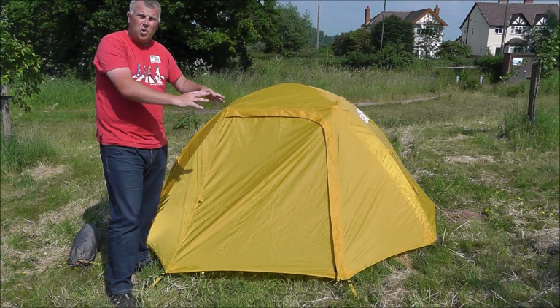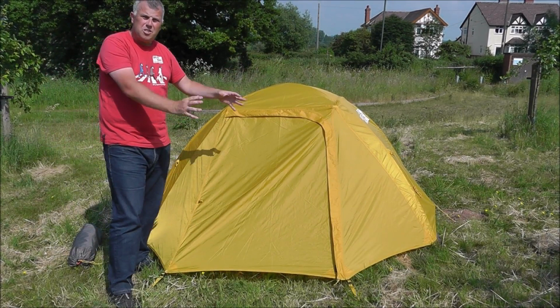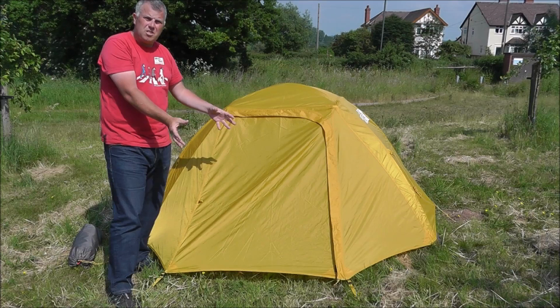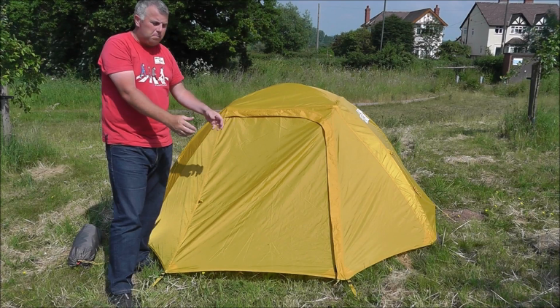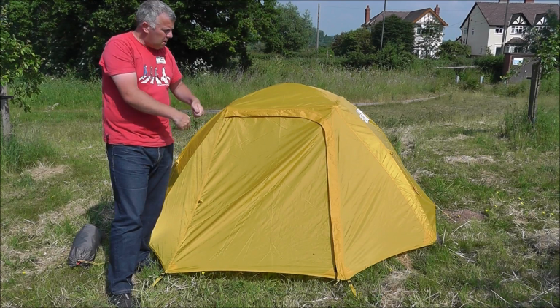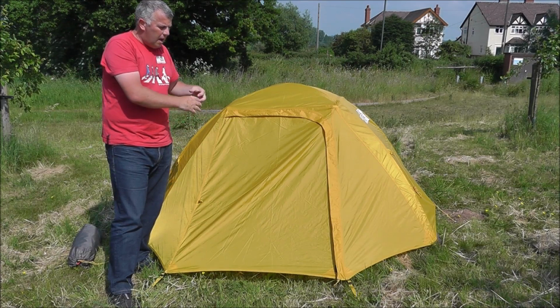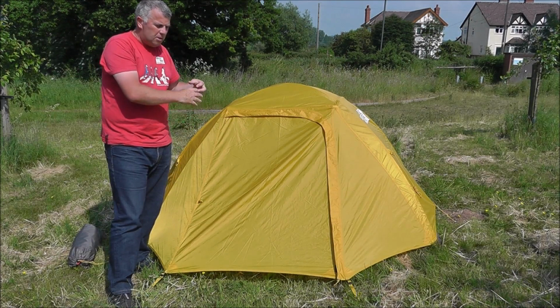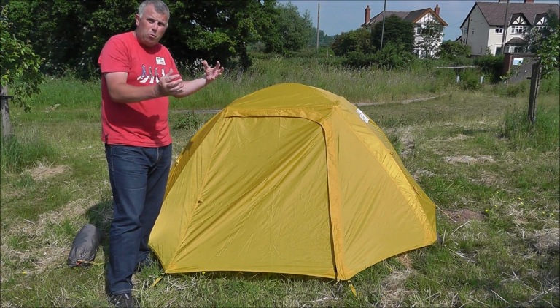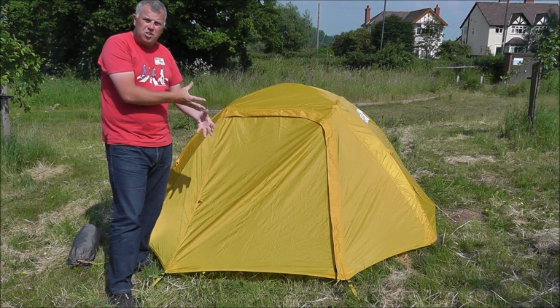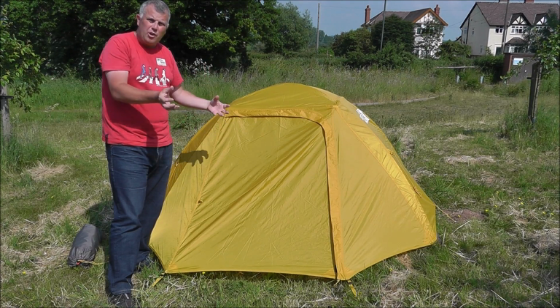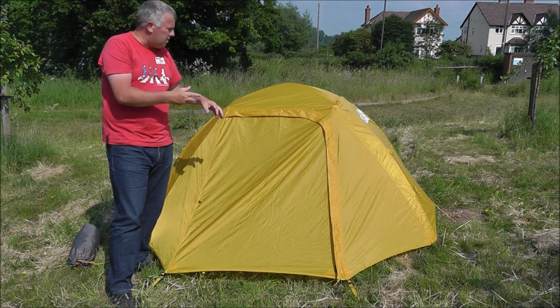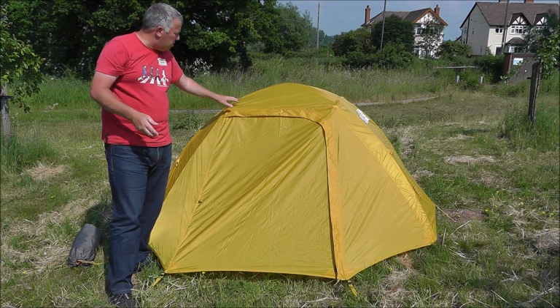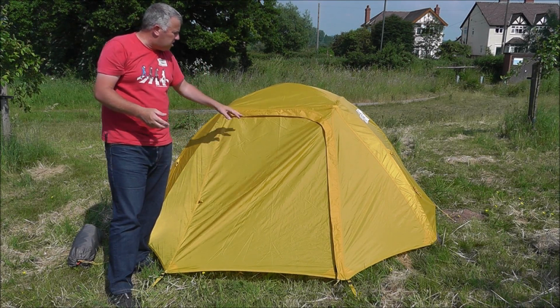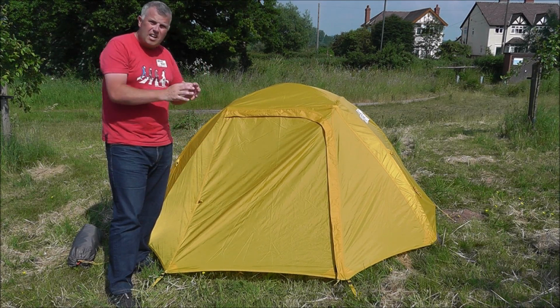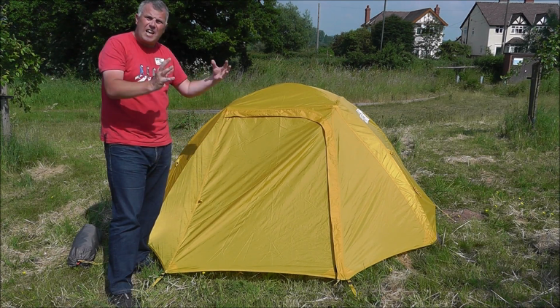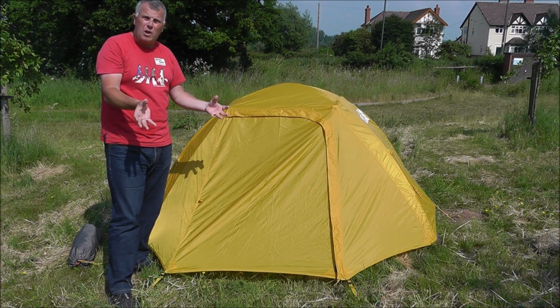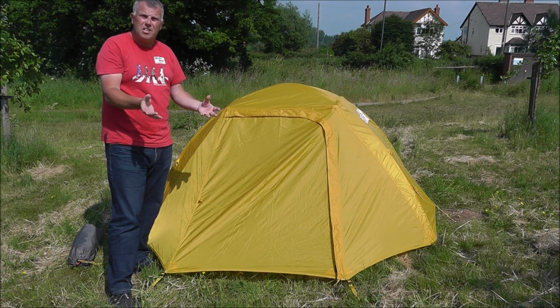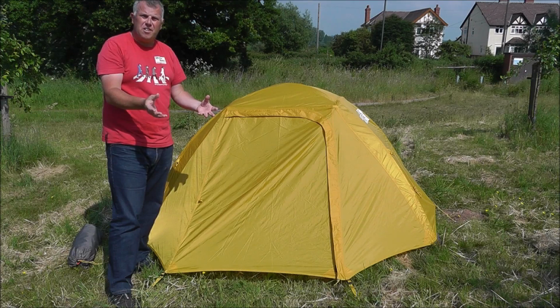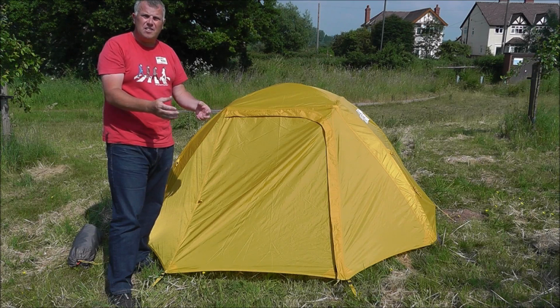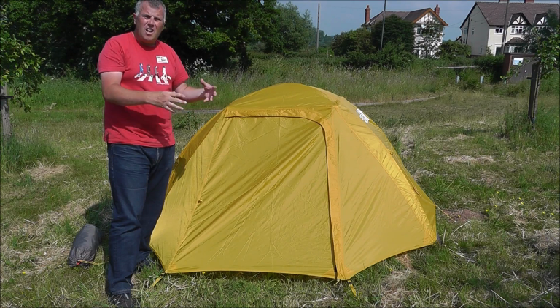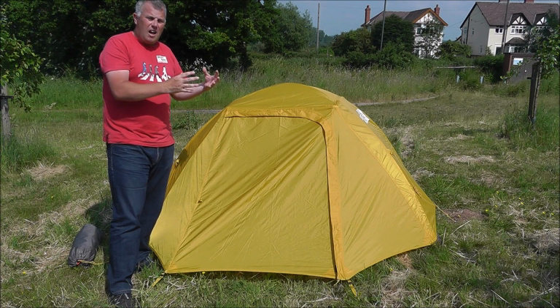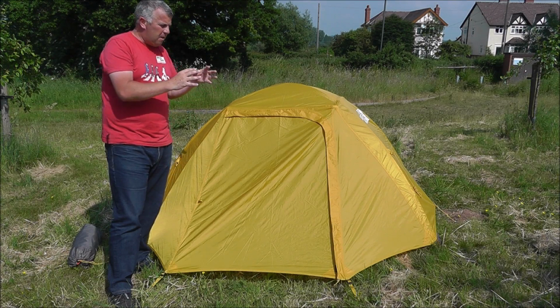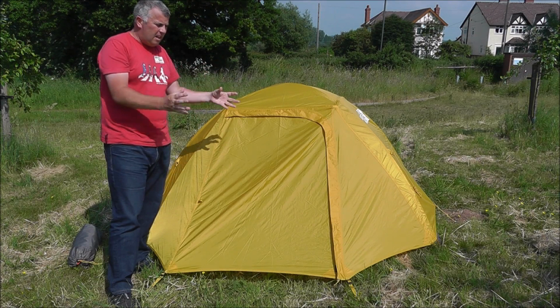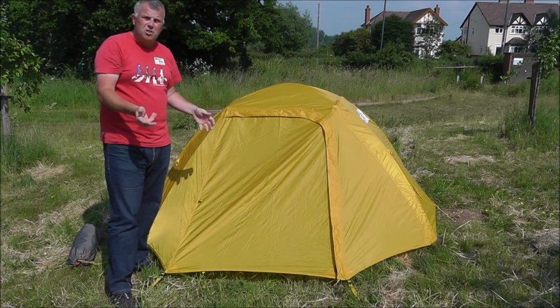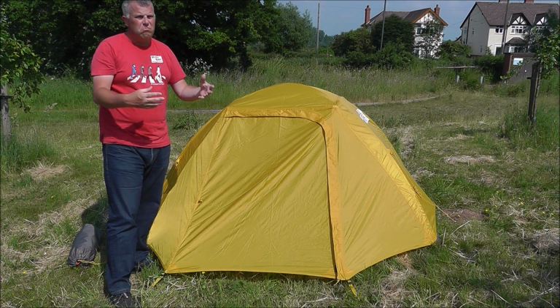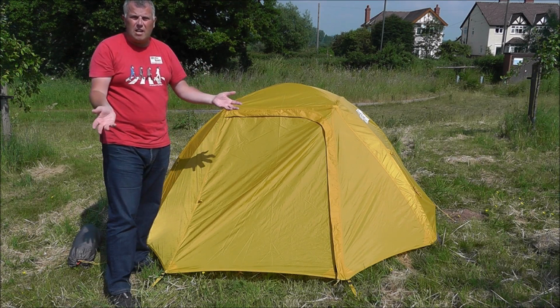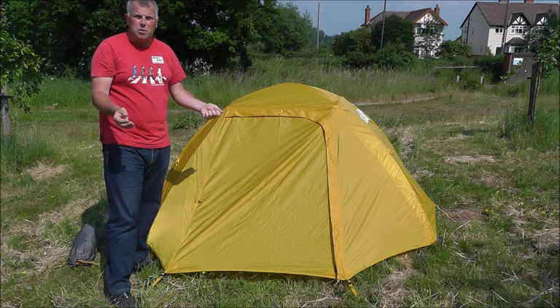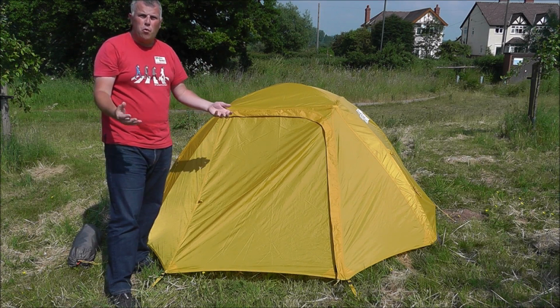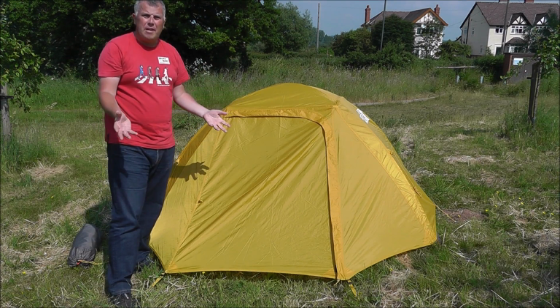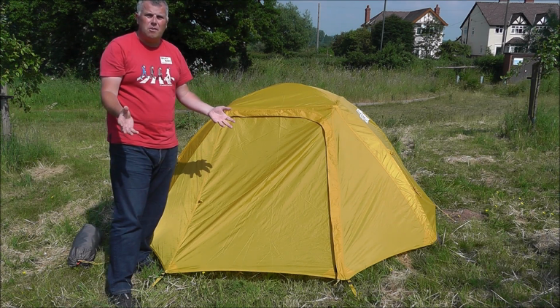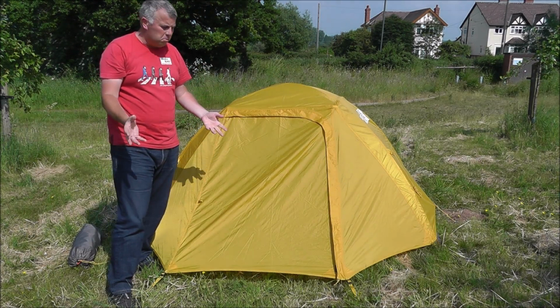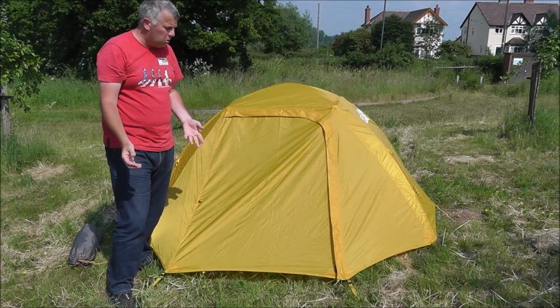All the seams are taped, so there's no way water is going to ingress through the stitching of the tent, and that's all guaranteed. If it leaks at all, send it back to us, we'll replace it — no problems at all.